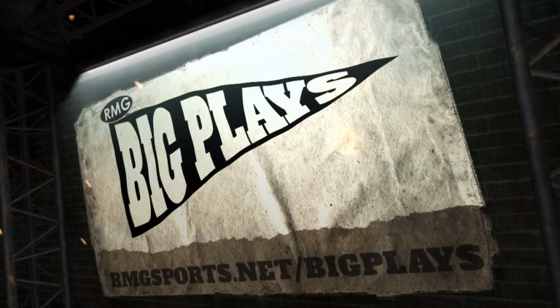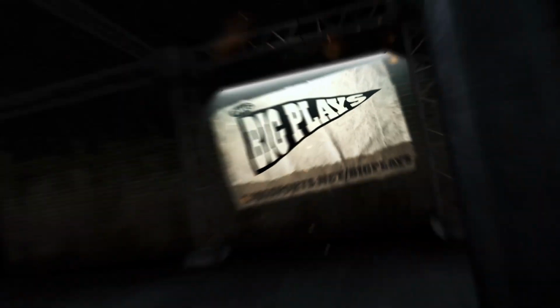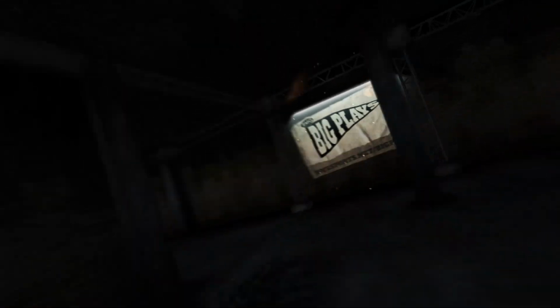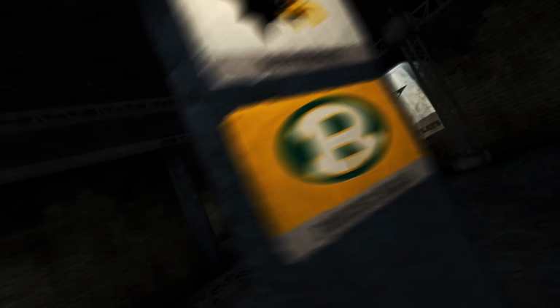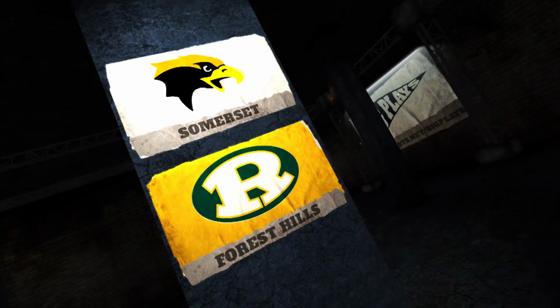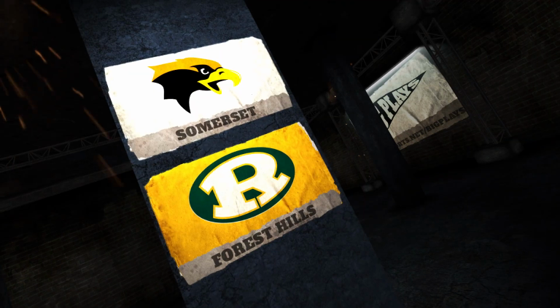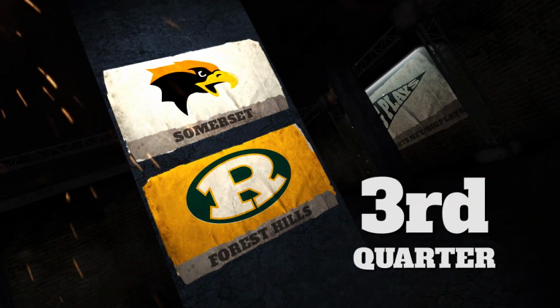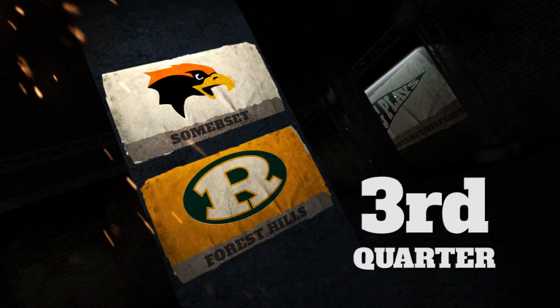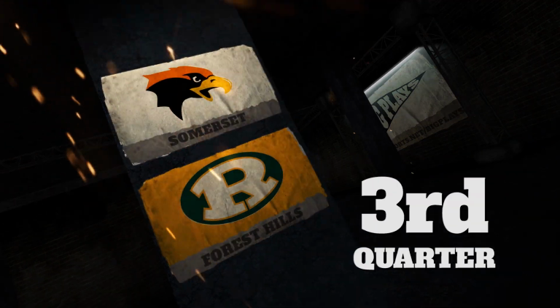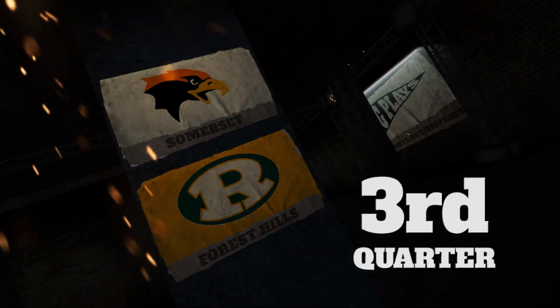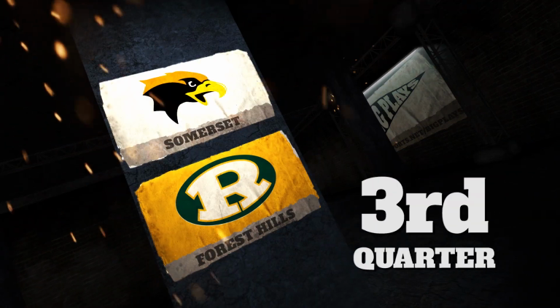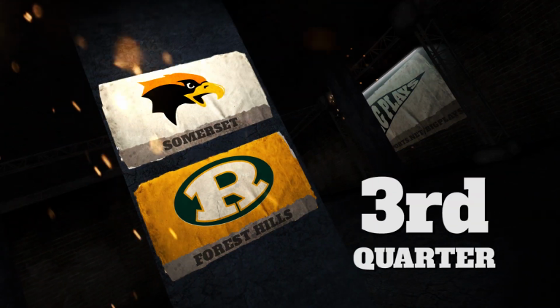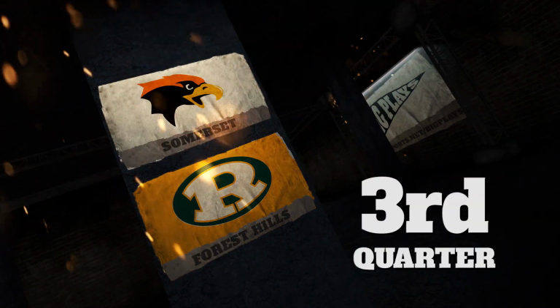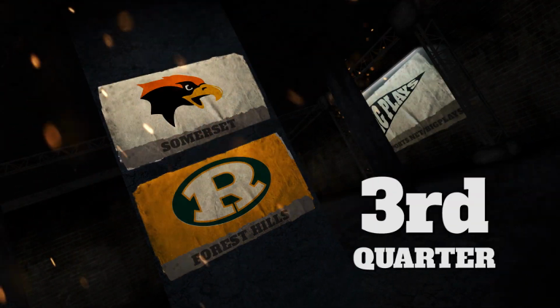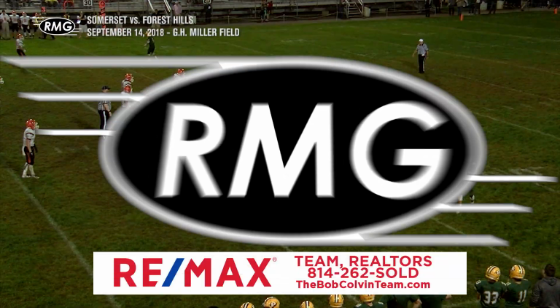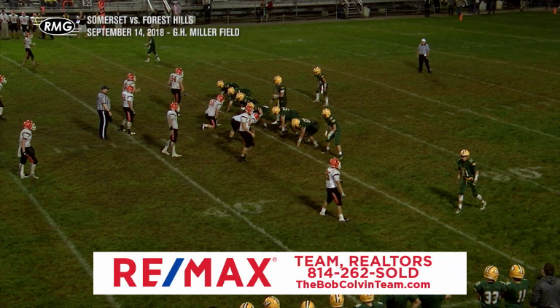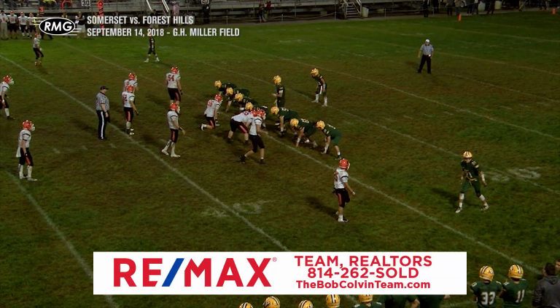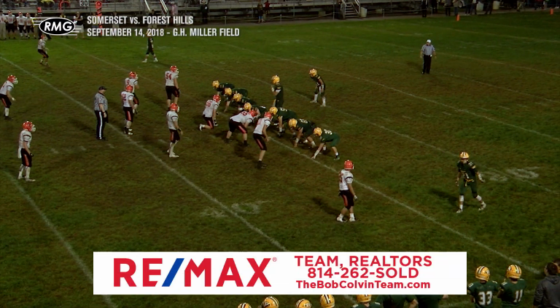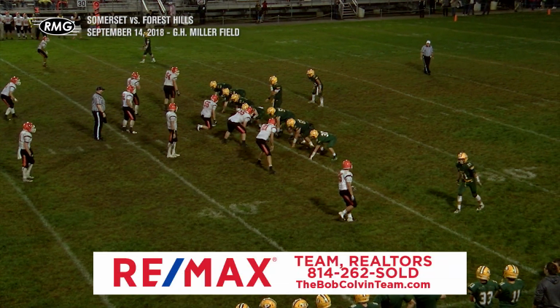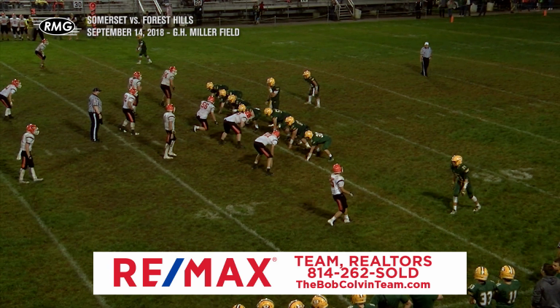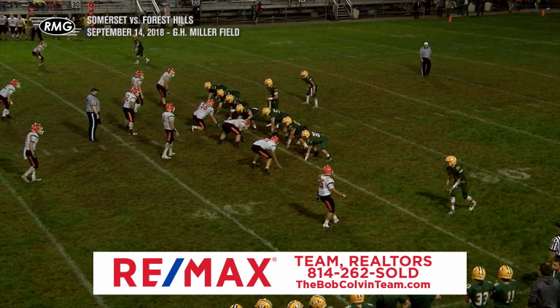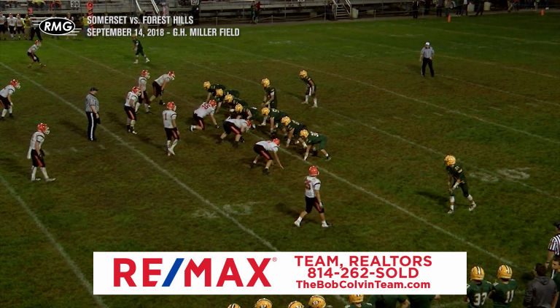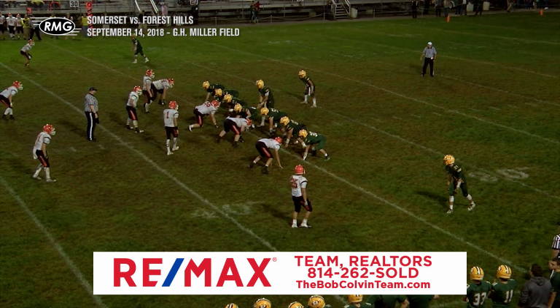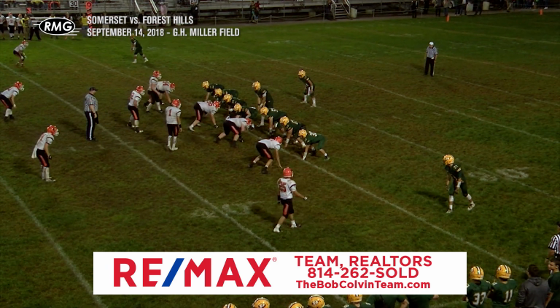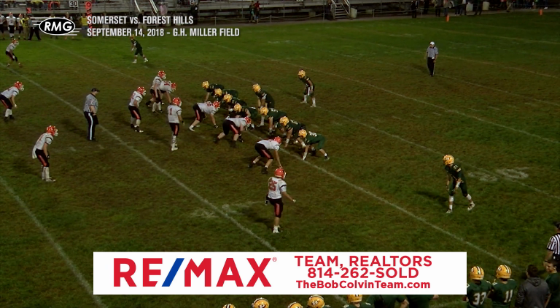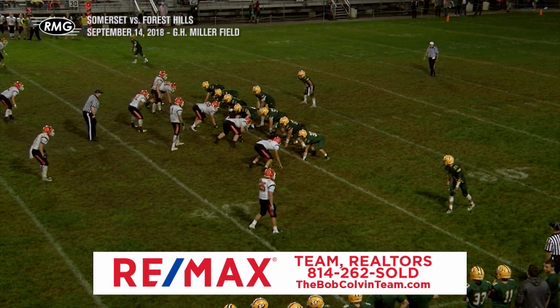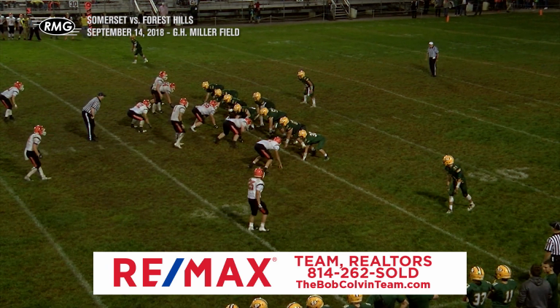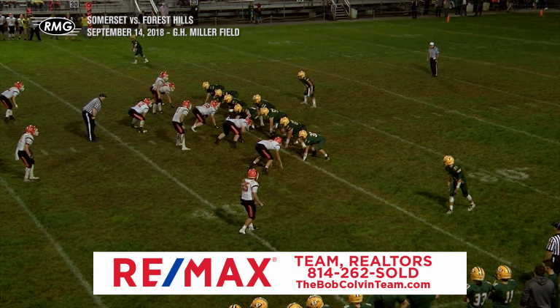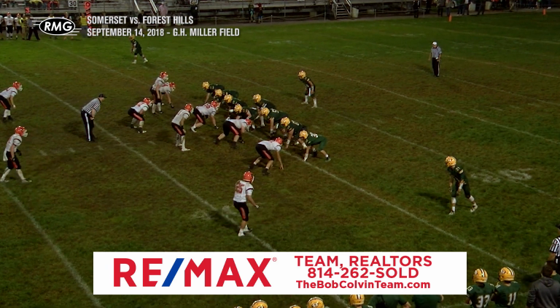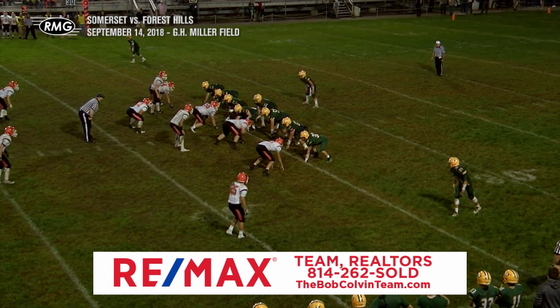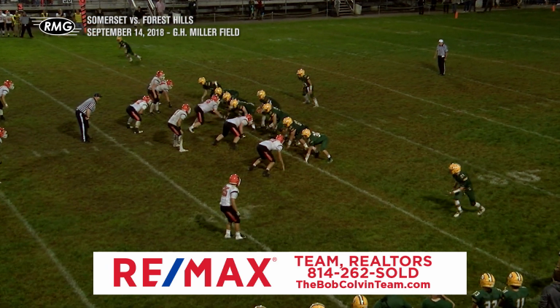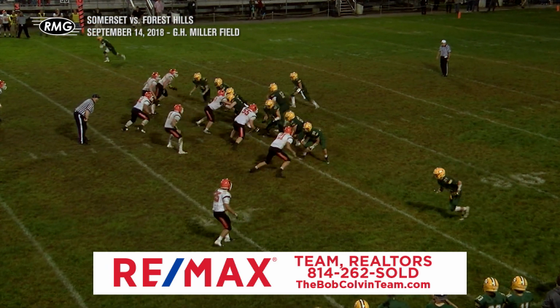With a commanding lead in the first half, the Rangers are setting themselves up for their second win of the year, but Somerset still has some fight in them. However, the quarter will not start in their favor.